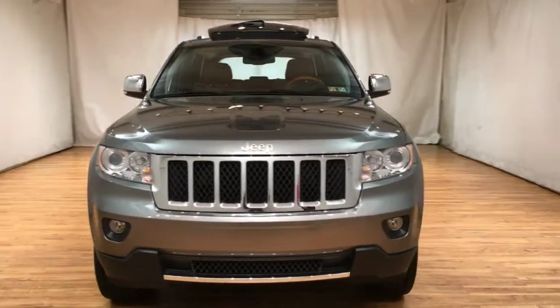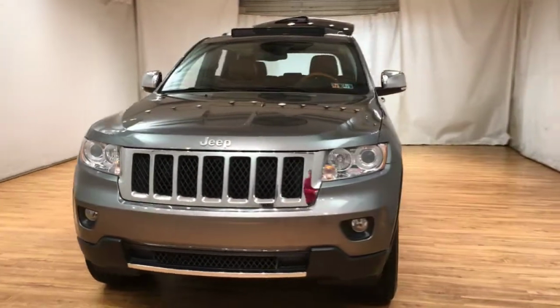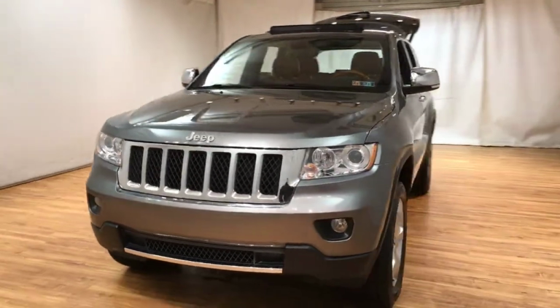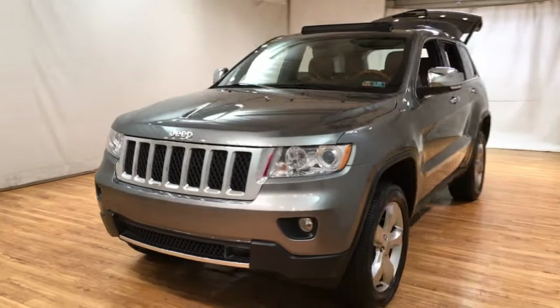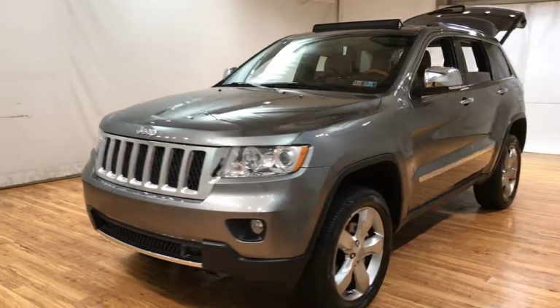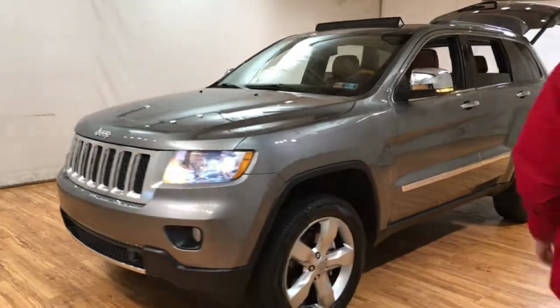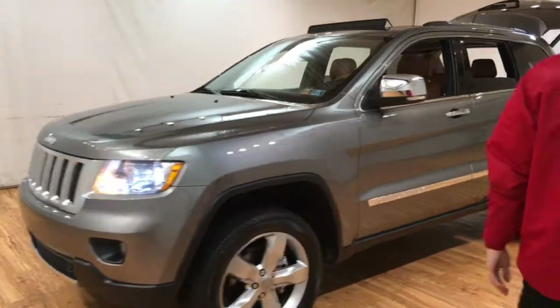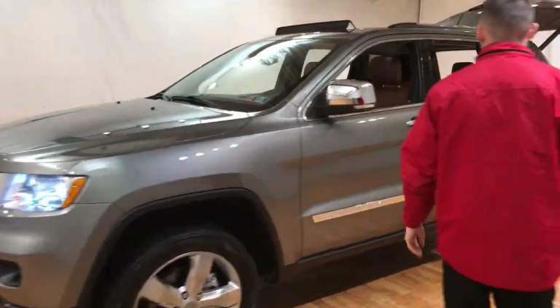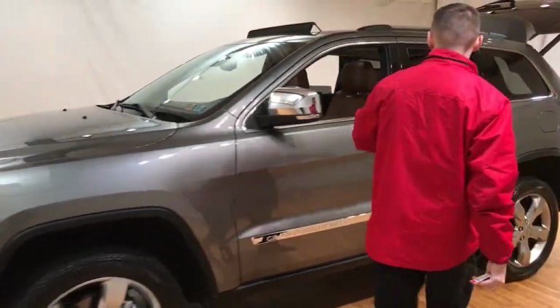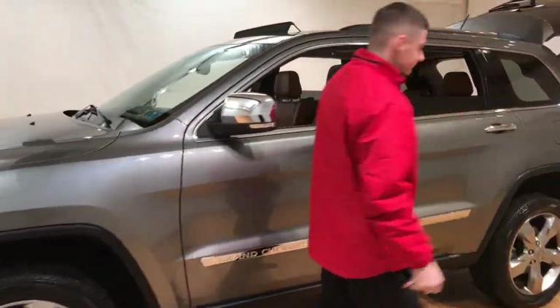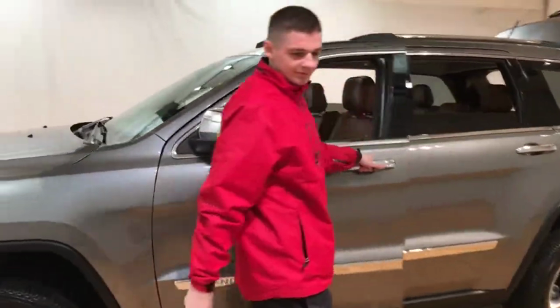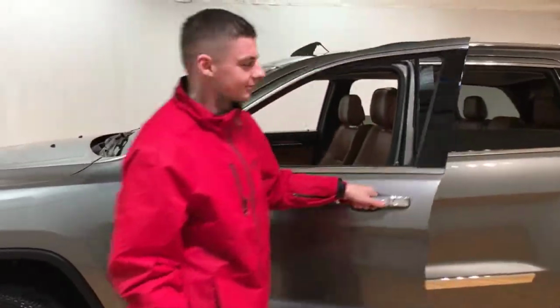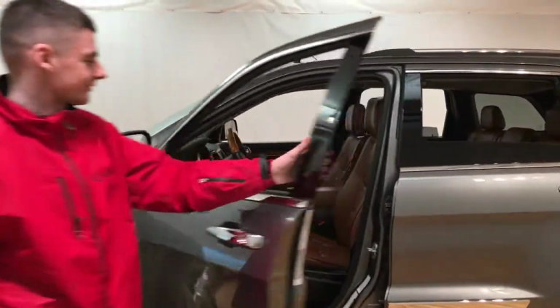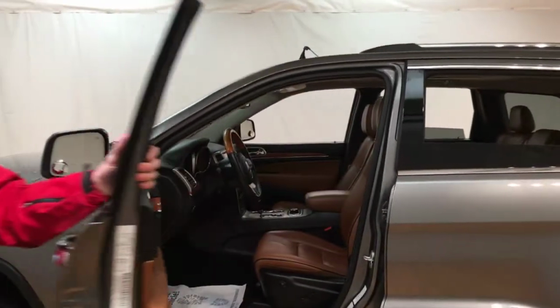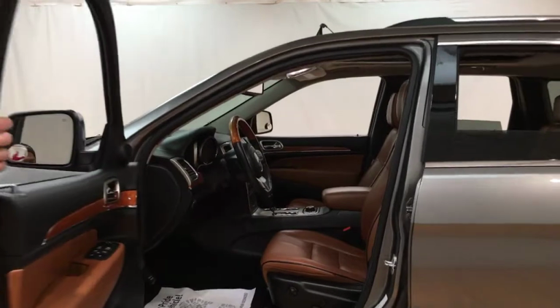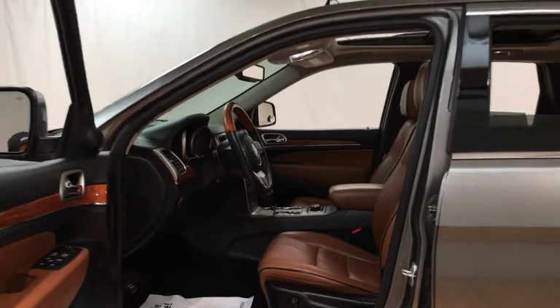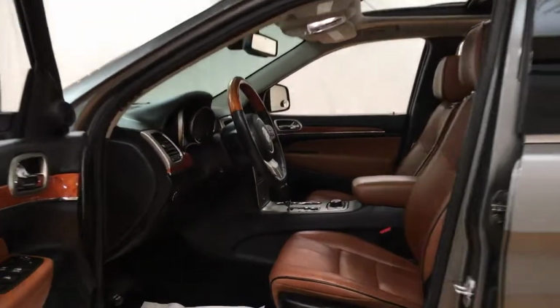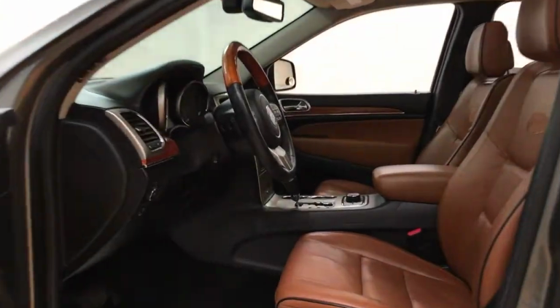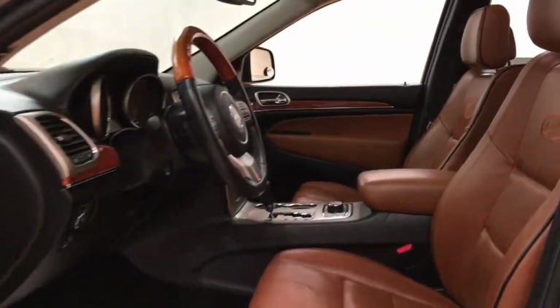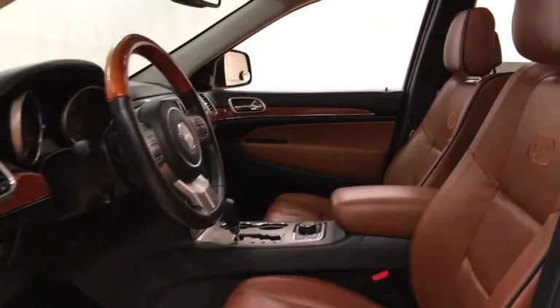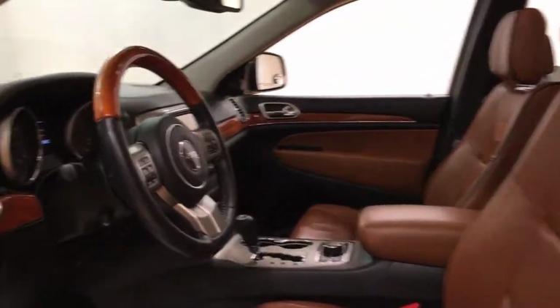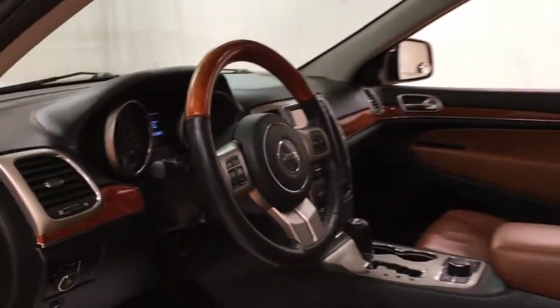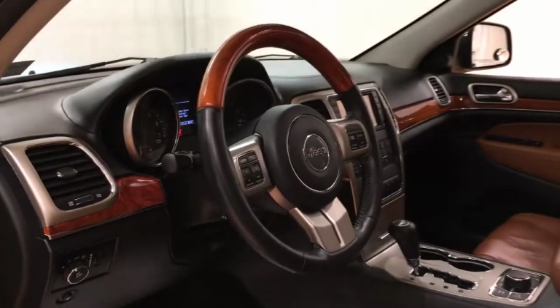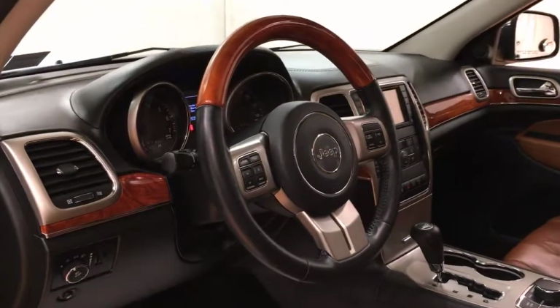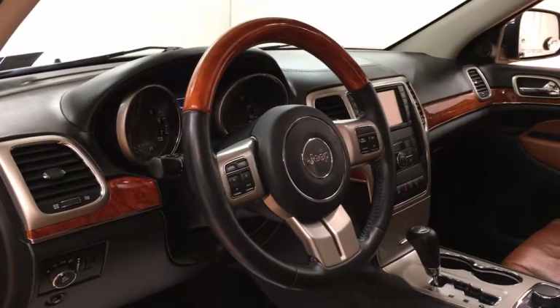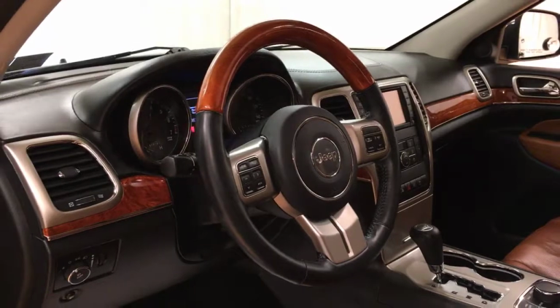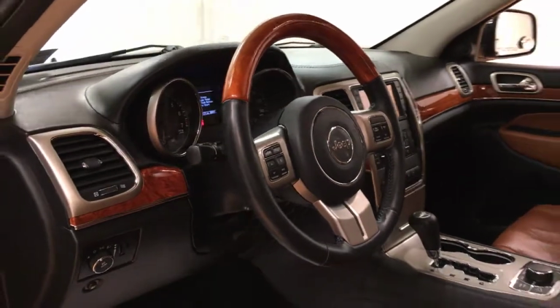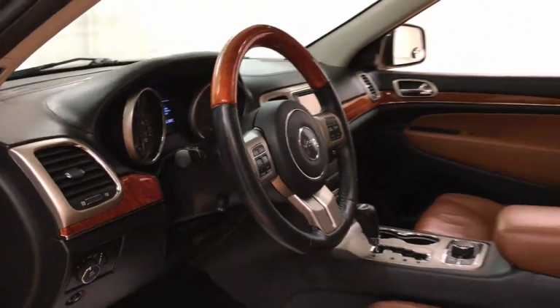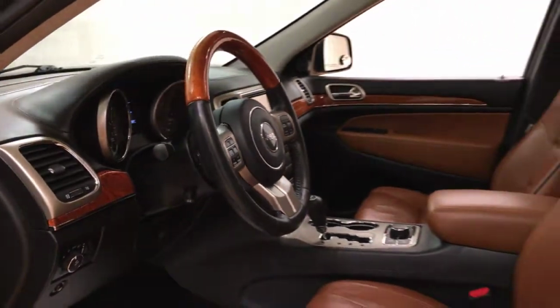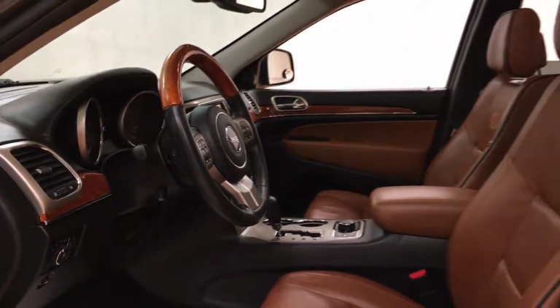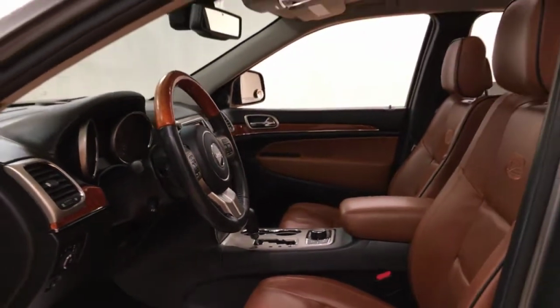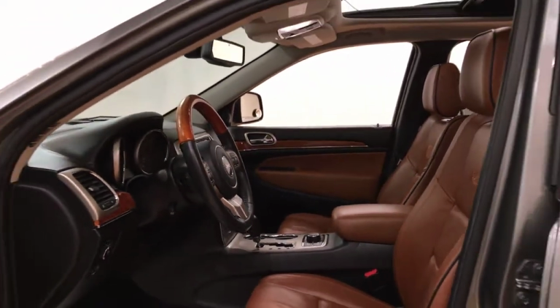Let's go take a trip inside. Check out that interior — this has heated seats, it's got the media screen, and it also has Bluetooth.